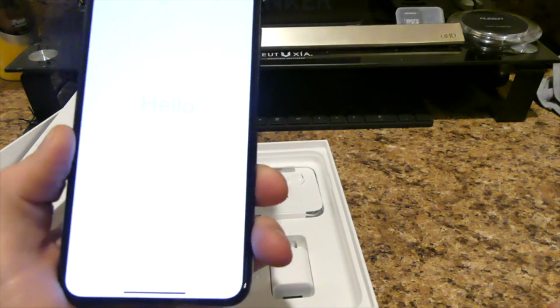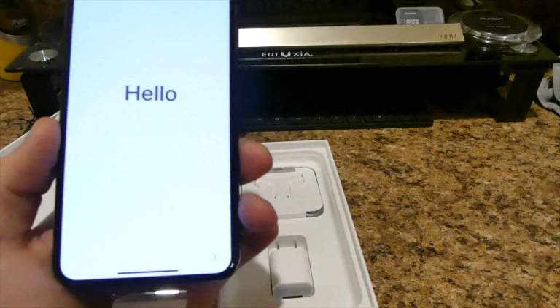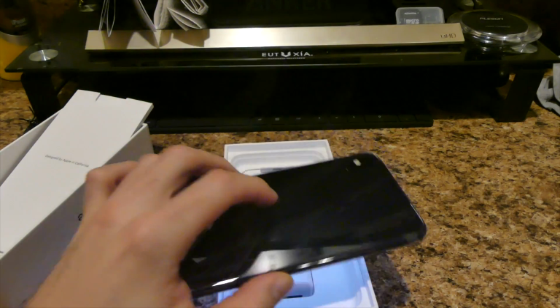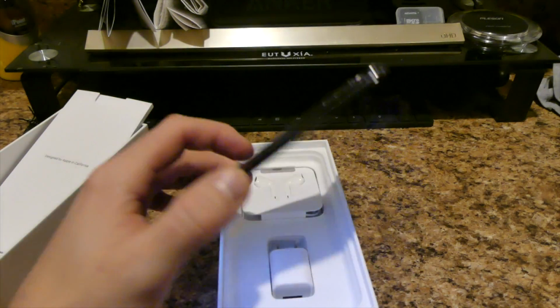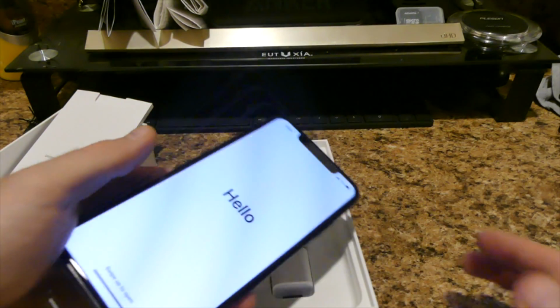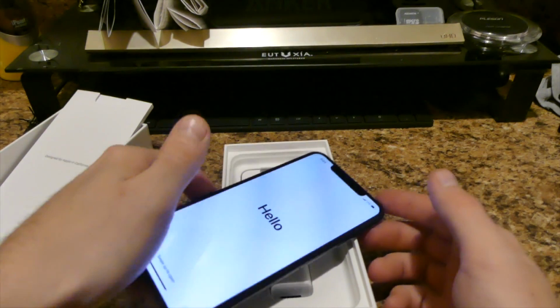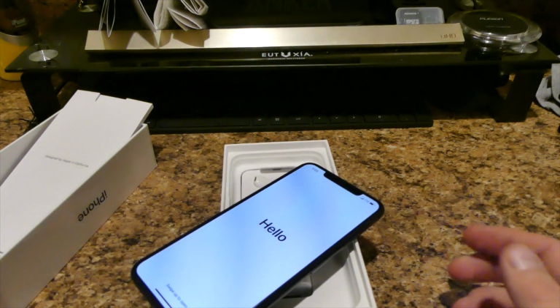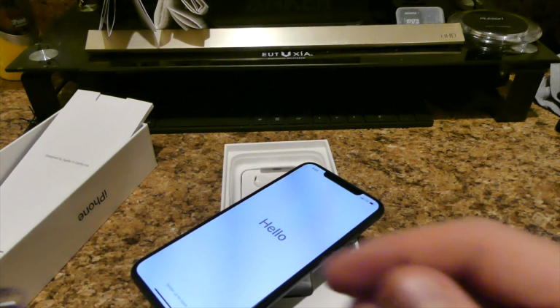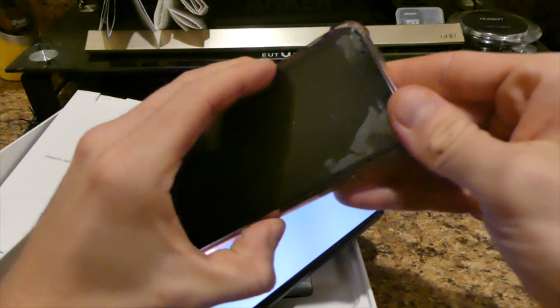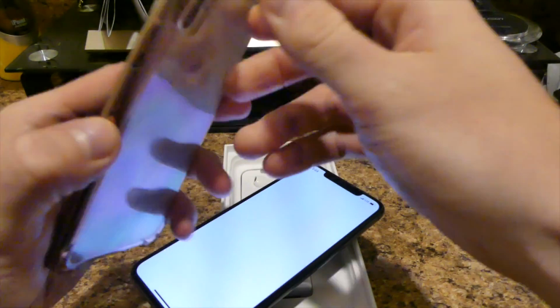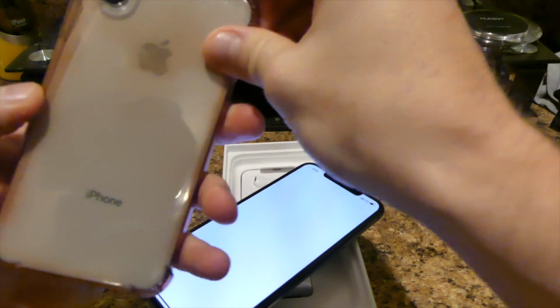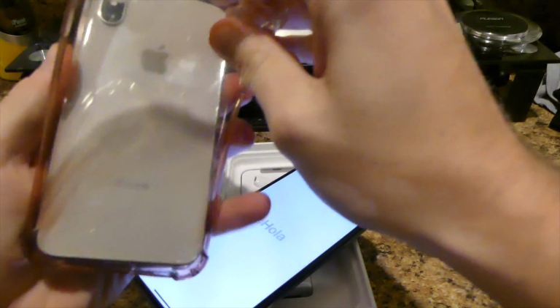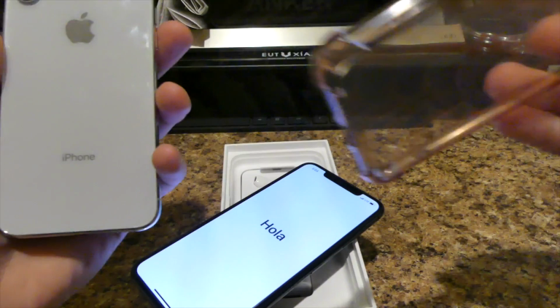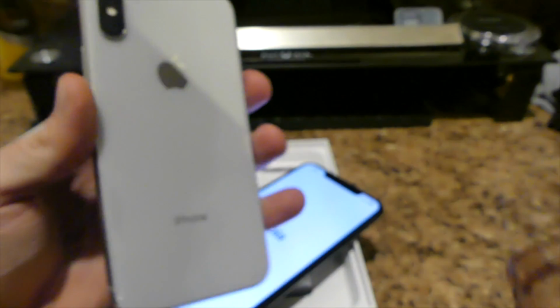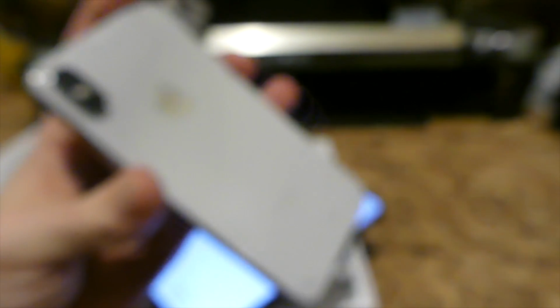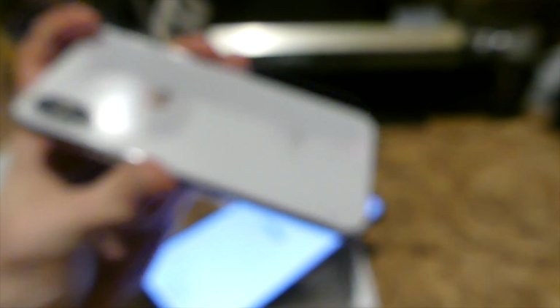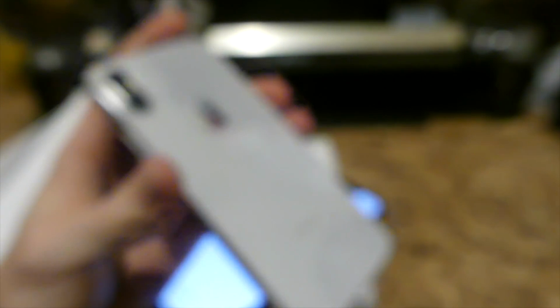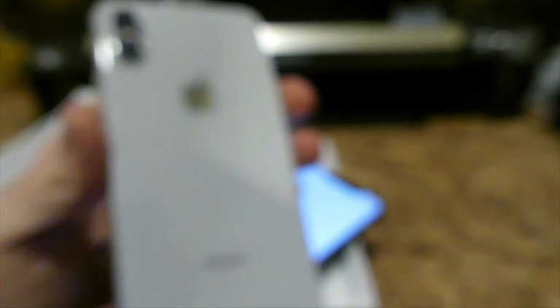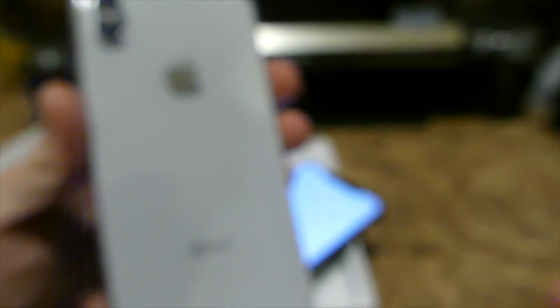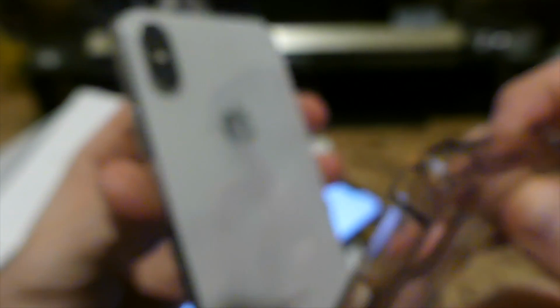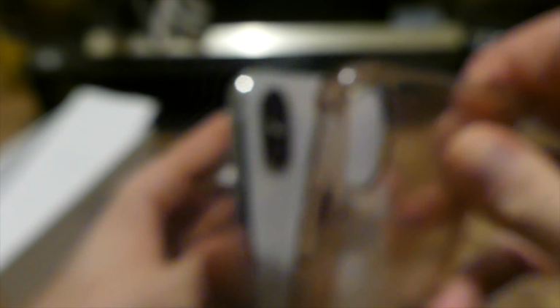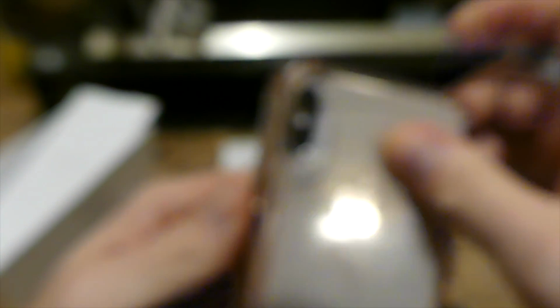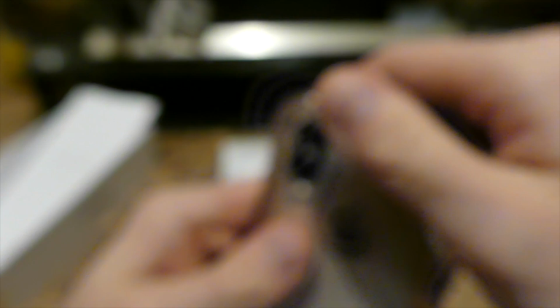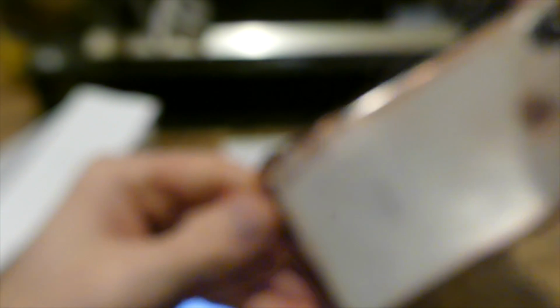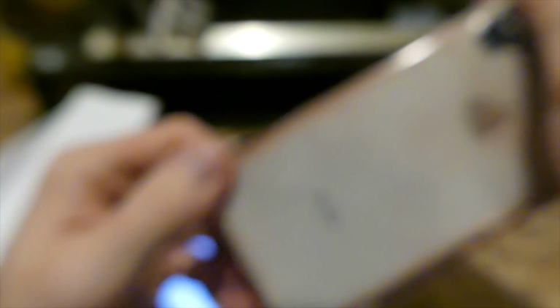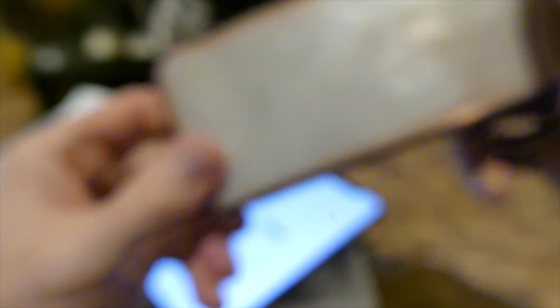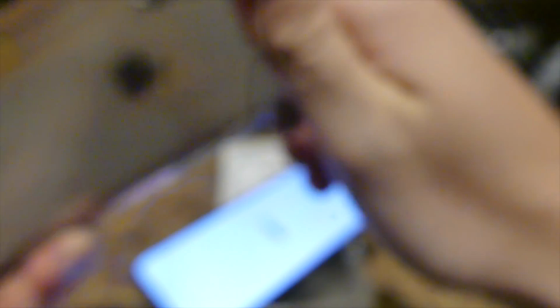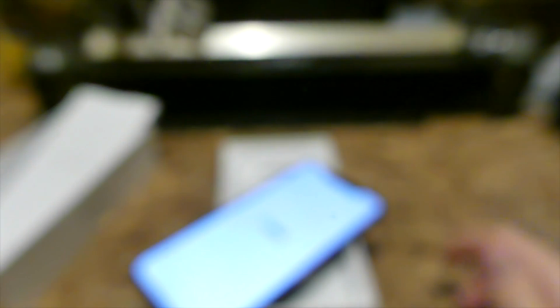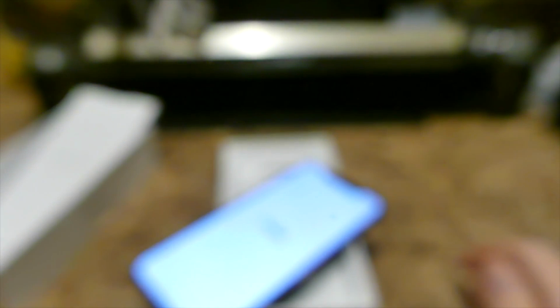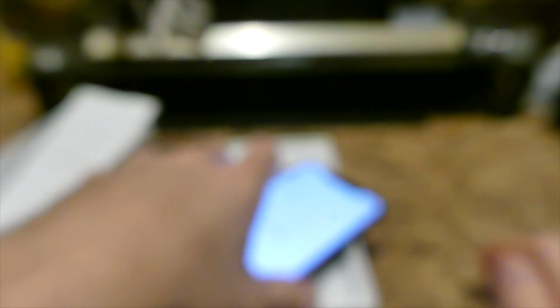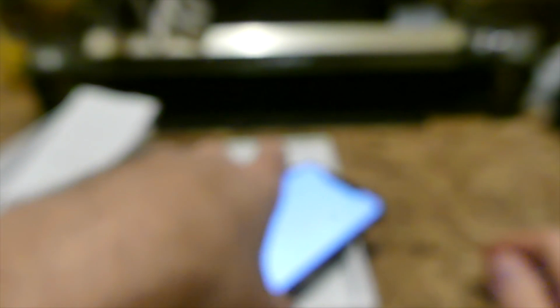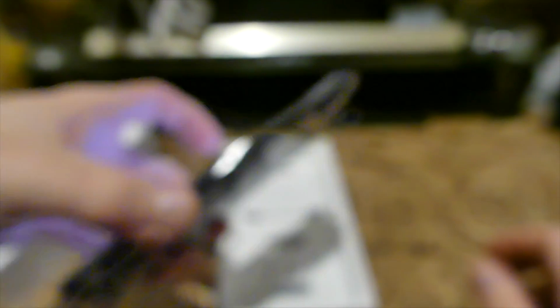I decided to change it up from the previous iPhone which I have — the silver, white, whatever you want to call it. I call it white but I know they call it silver. But this is the new phone.